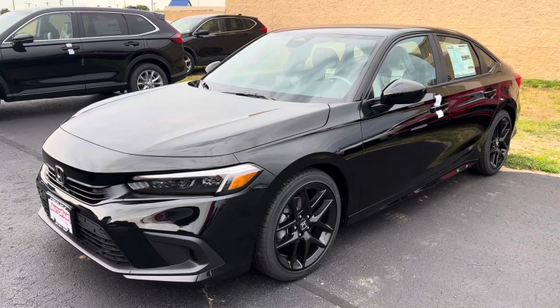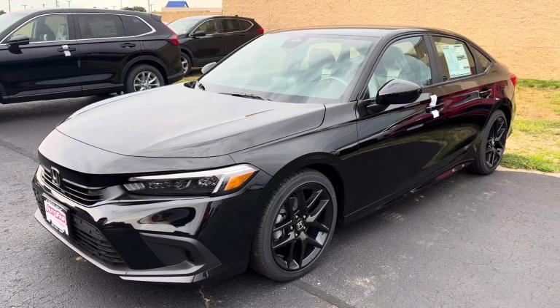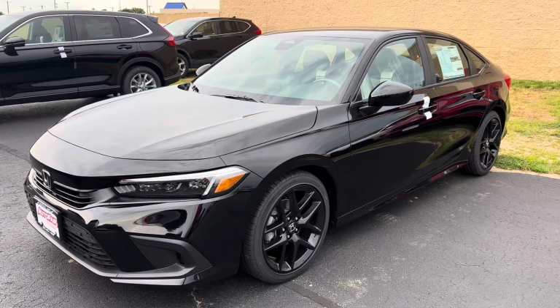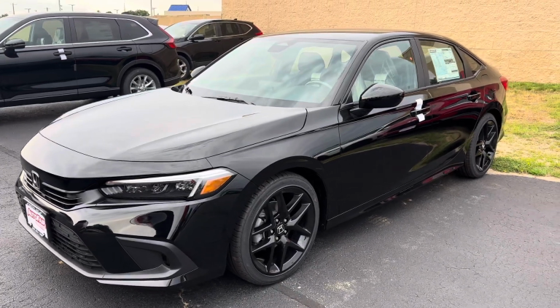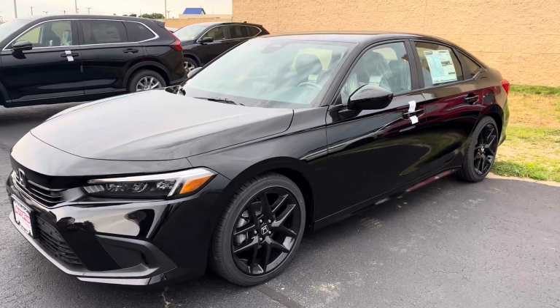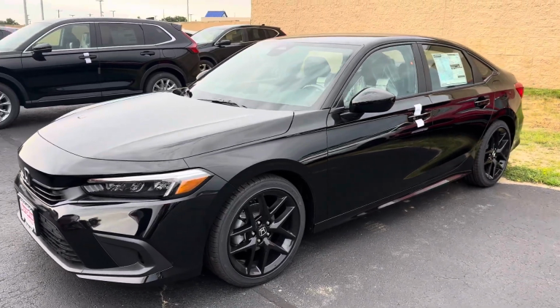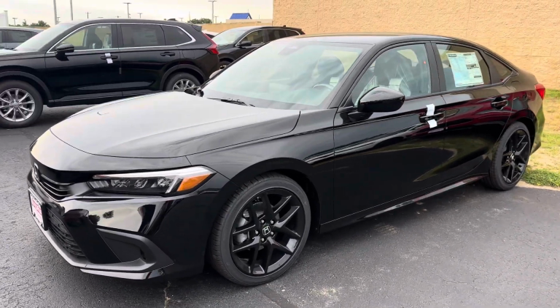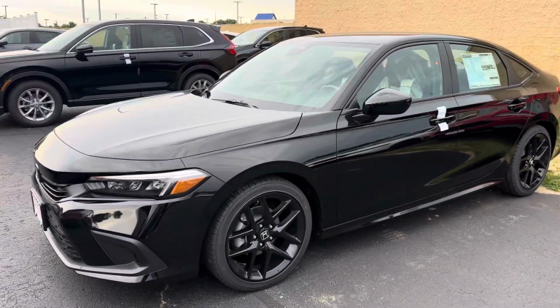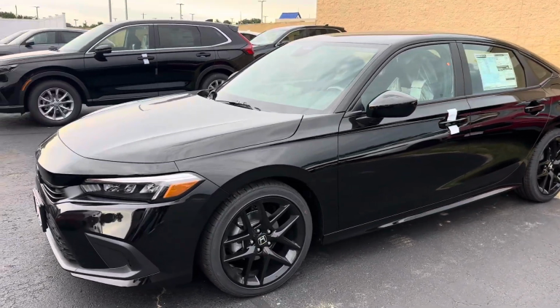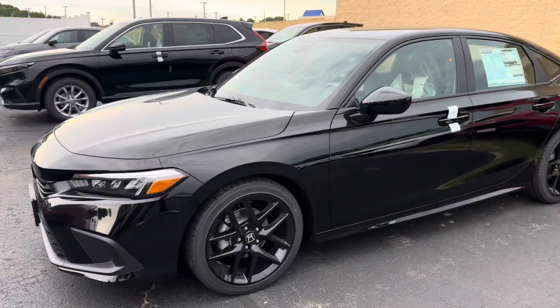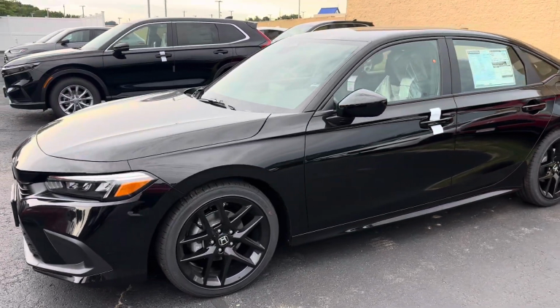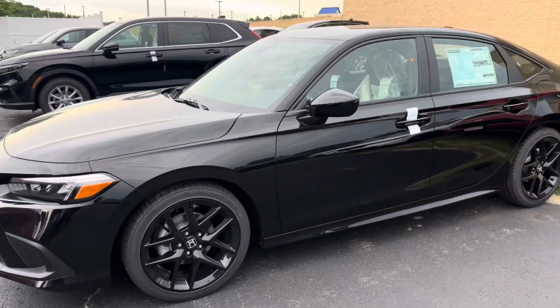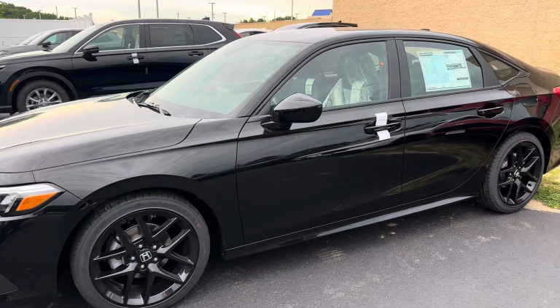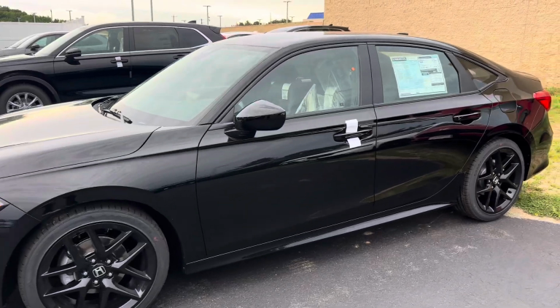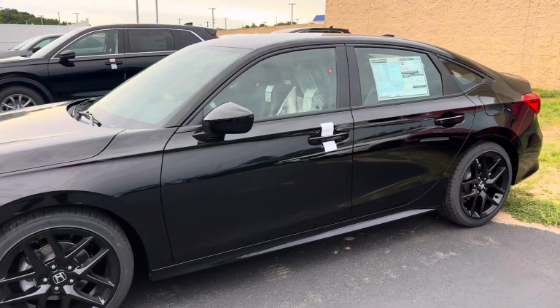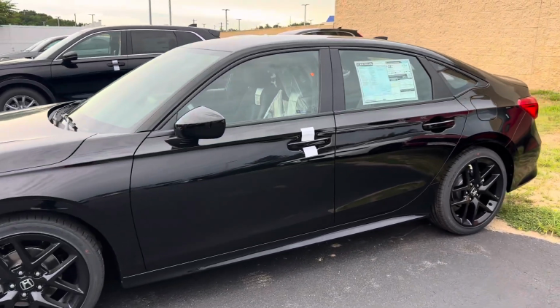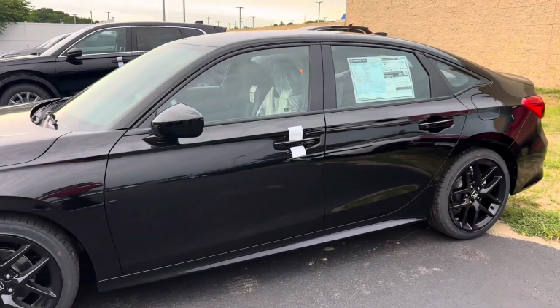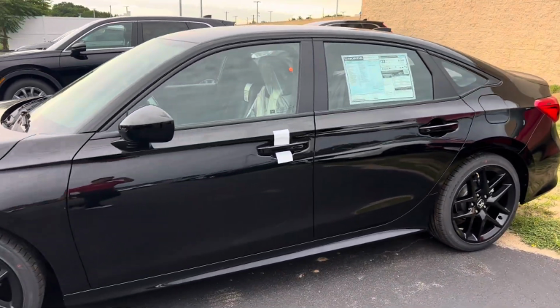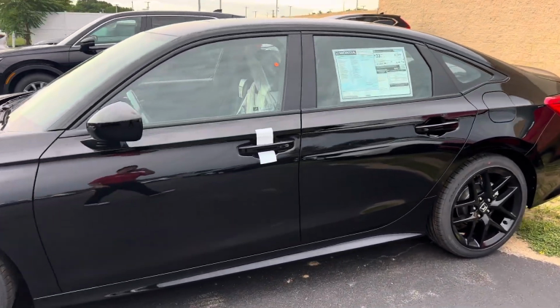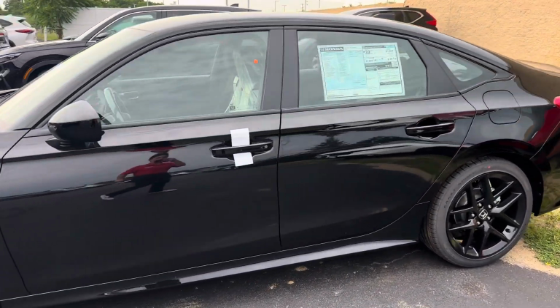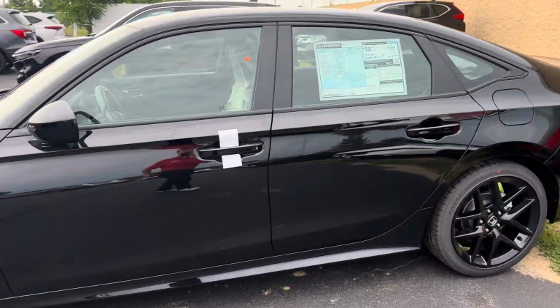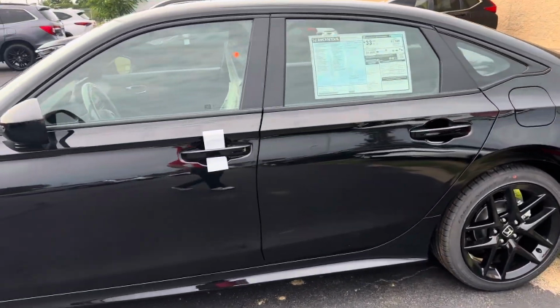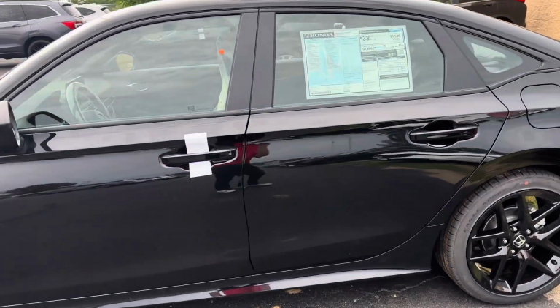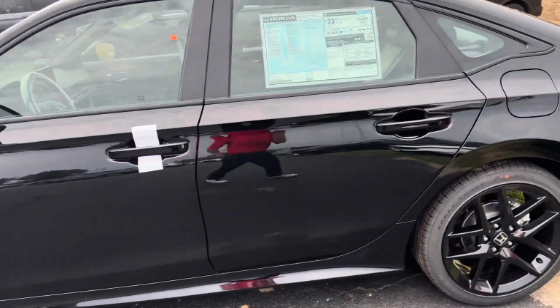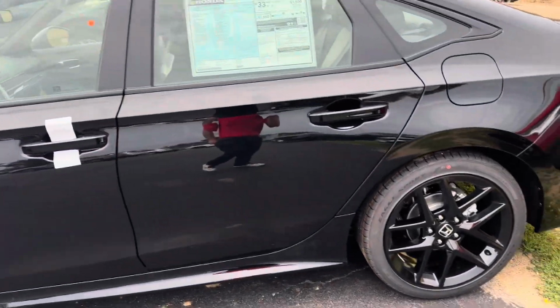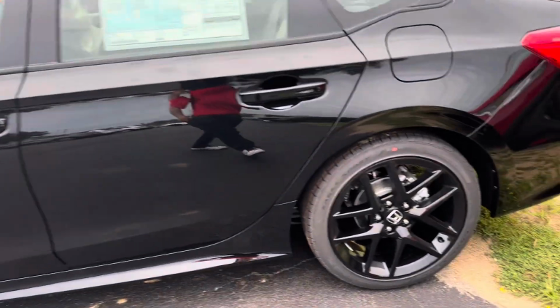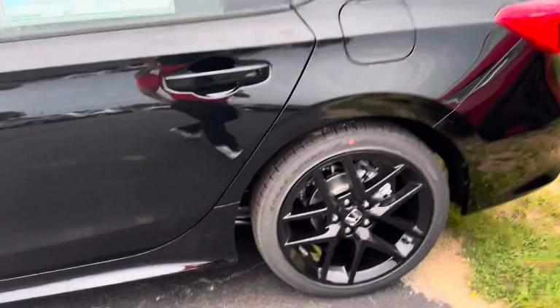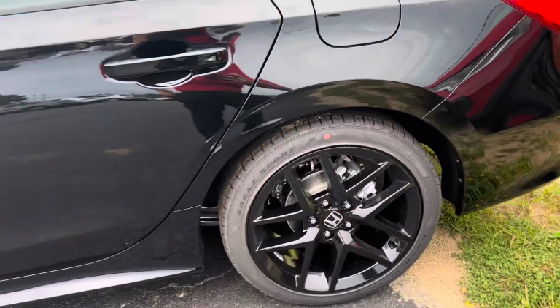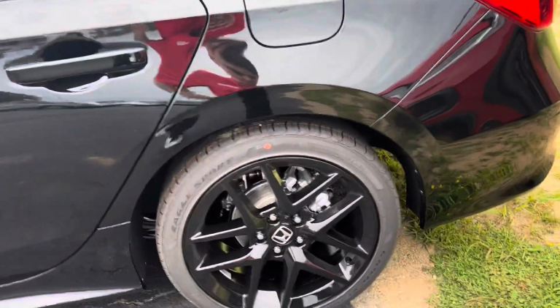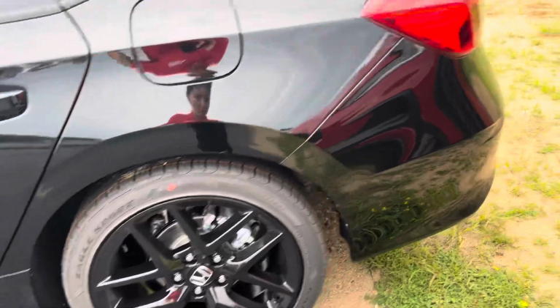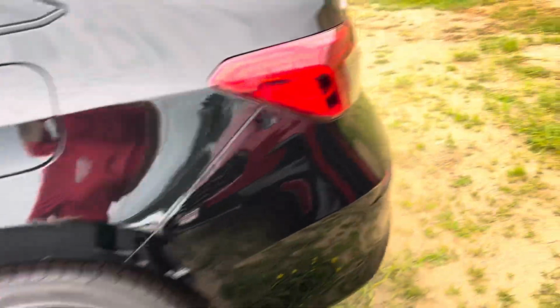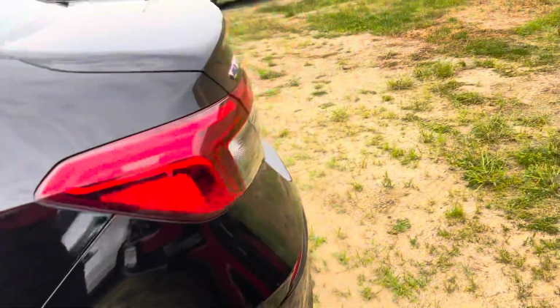Hello Carlos, it's Elizabeth at AutoFair Honda. I have the 2024 Honda Civic Sport here for you today. It has some blackout wheels.